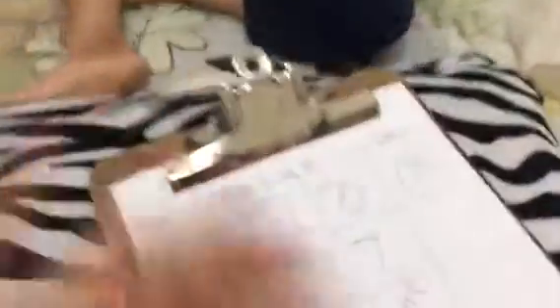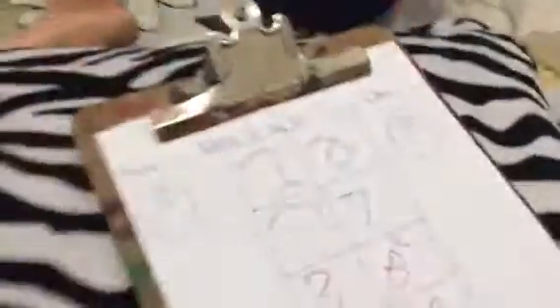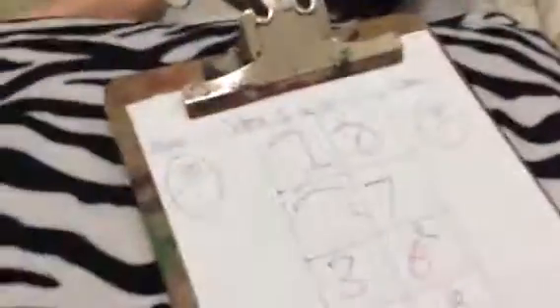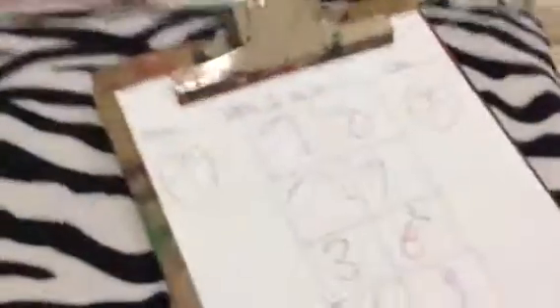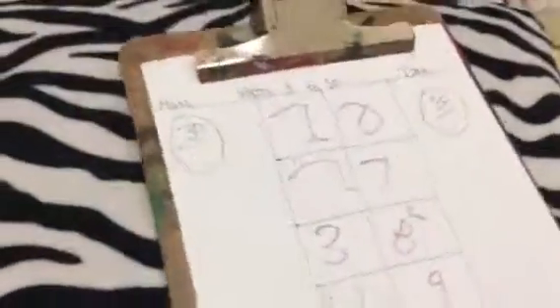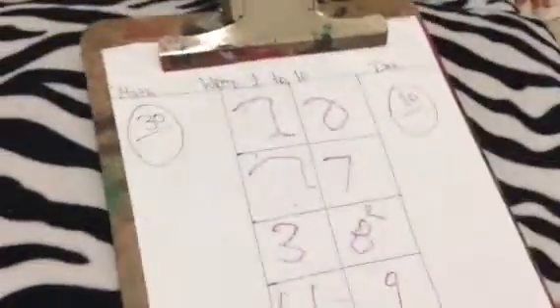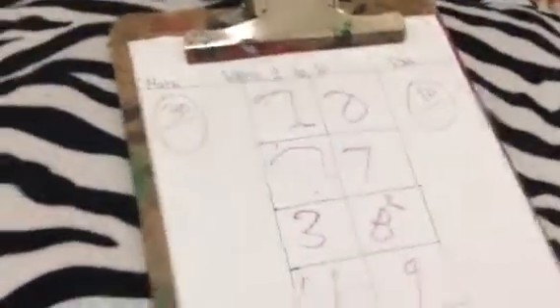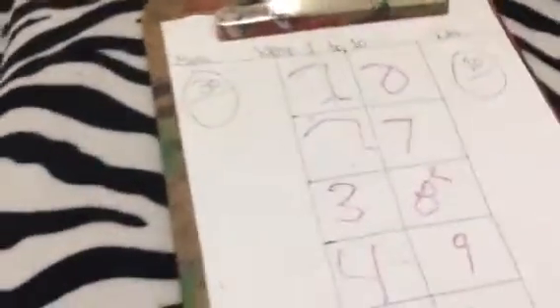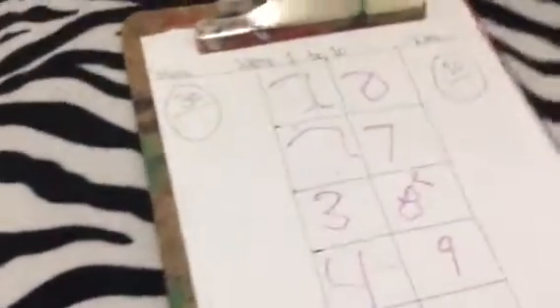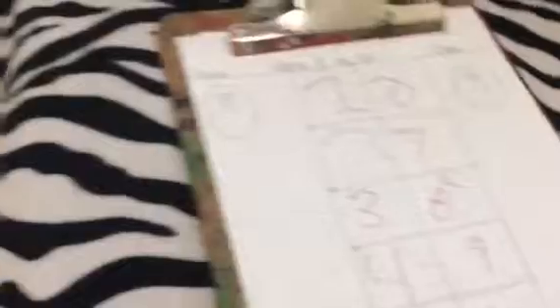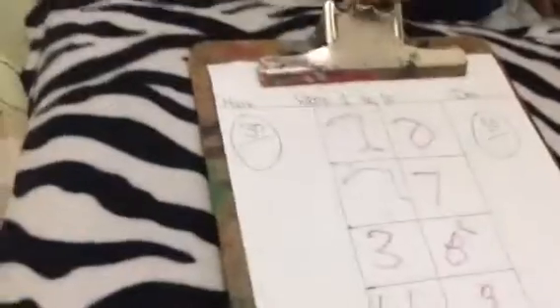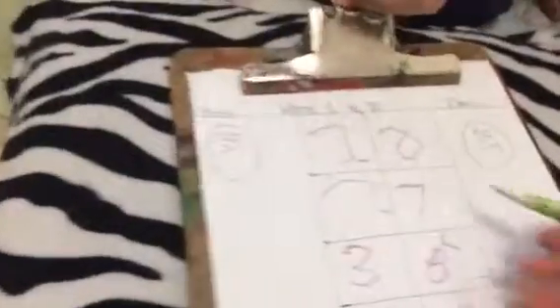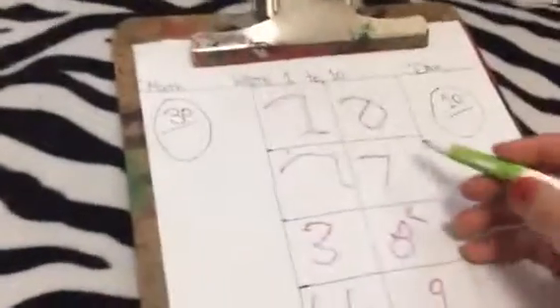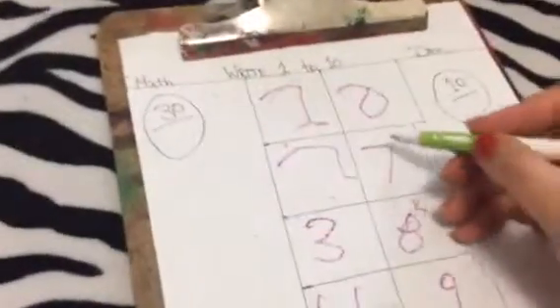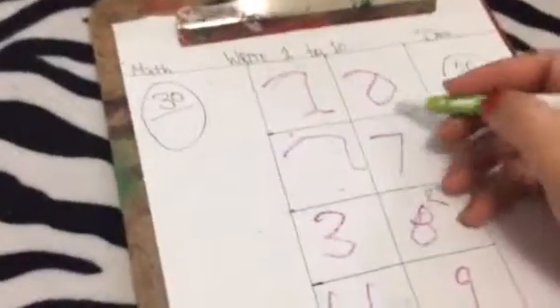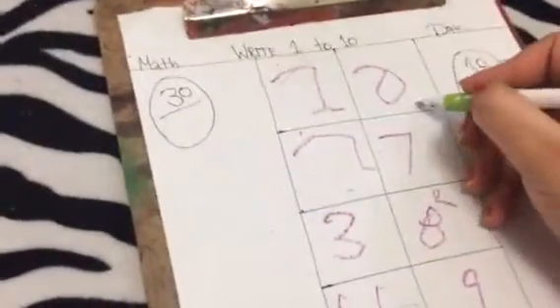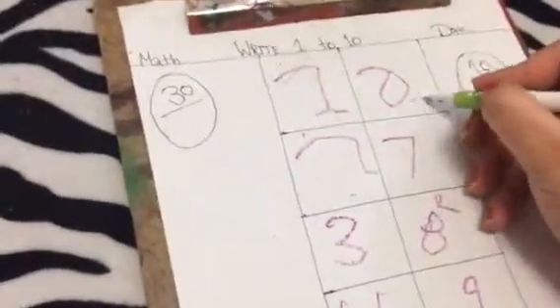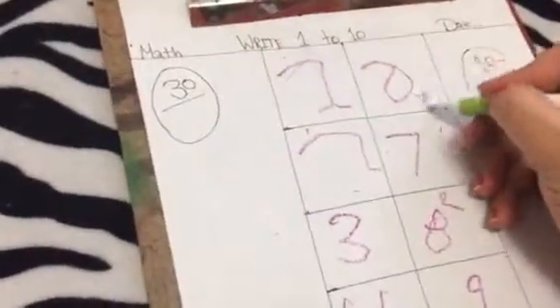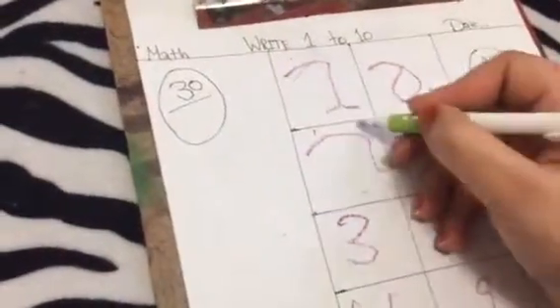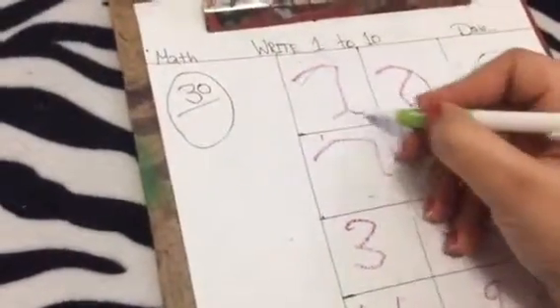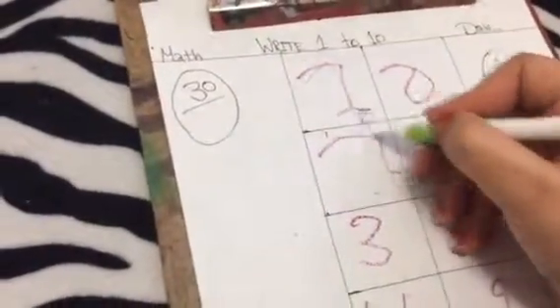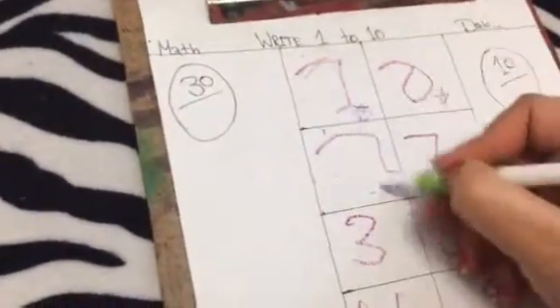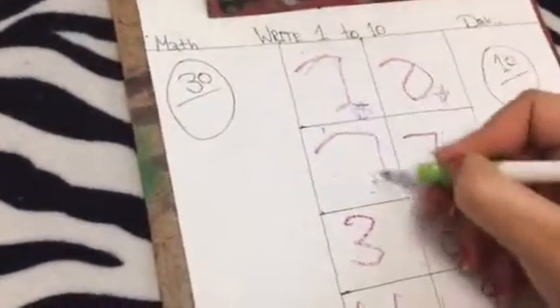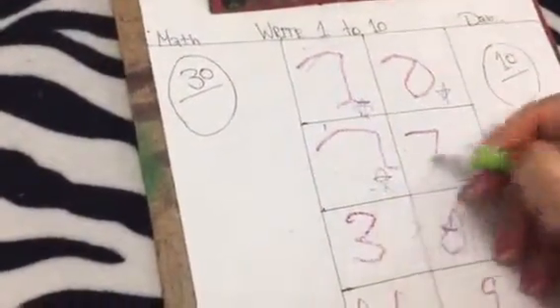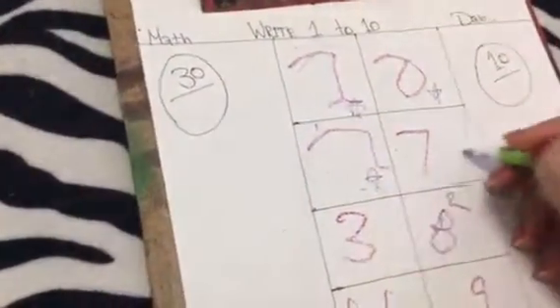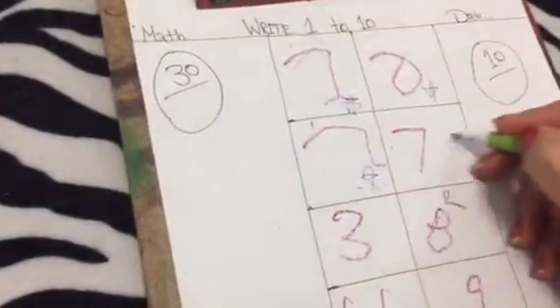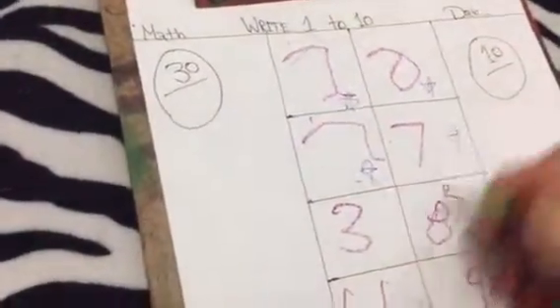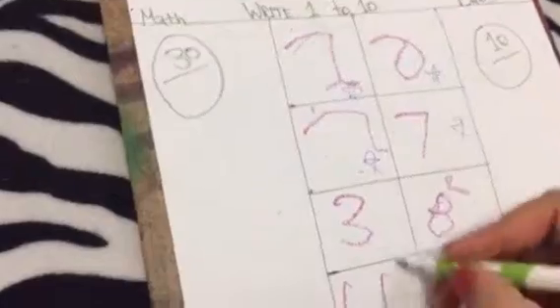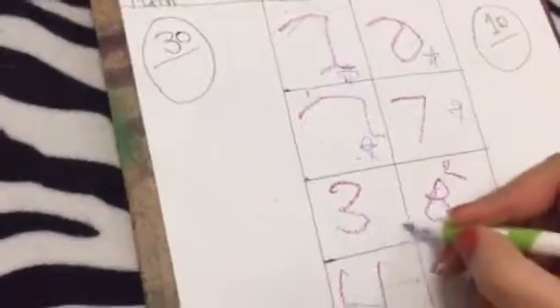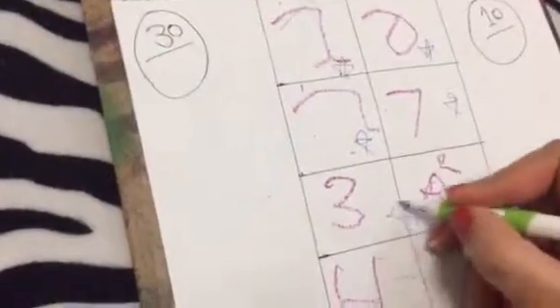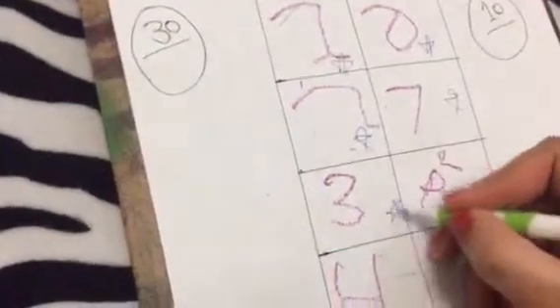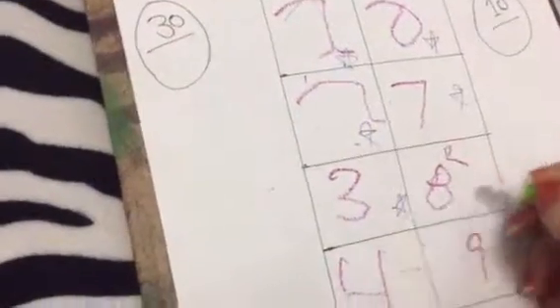So you want stars now? Yeah, yeah, yeah. Okay, so you got one star, two star, three star, four star, five, six.